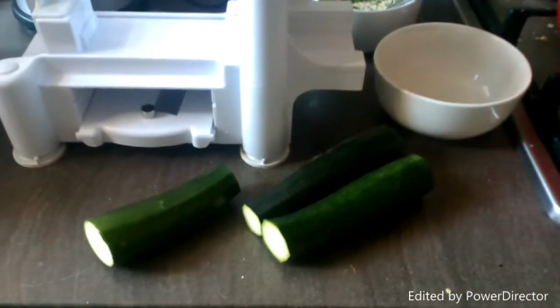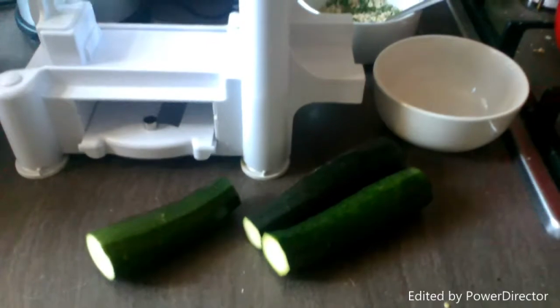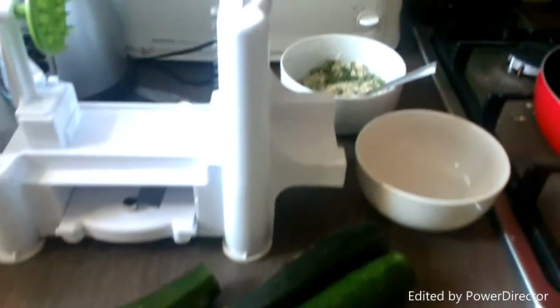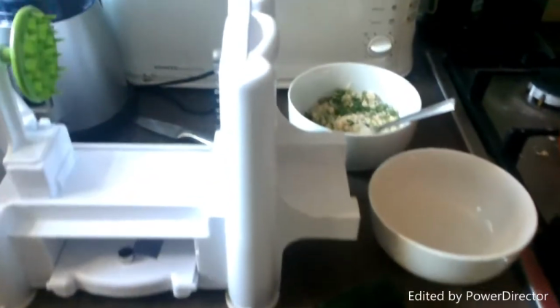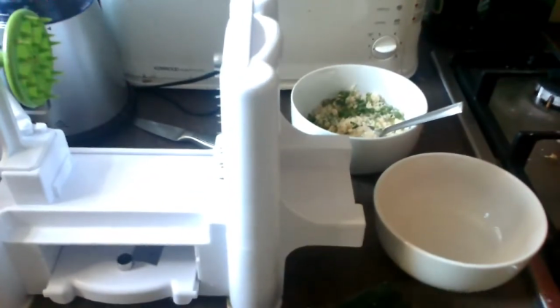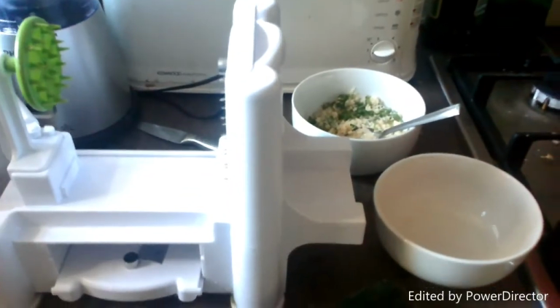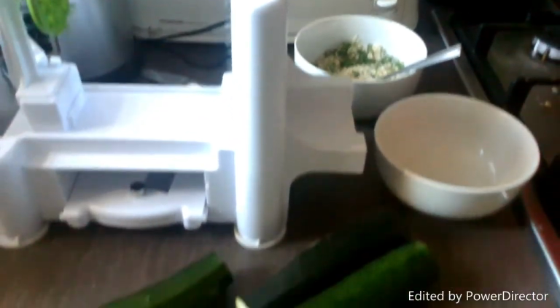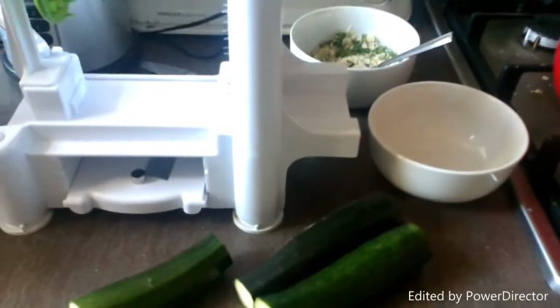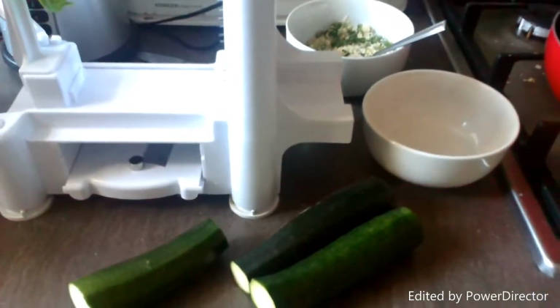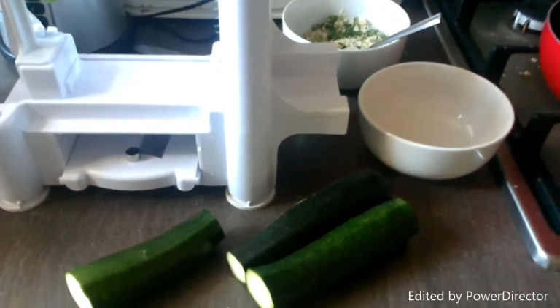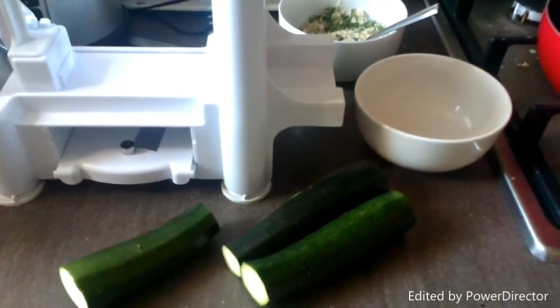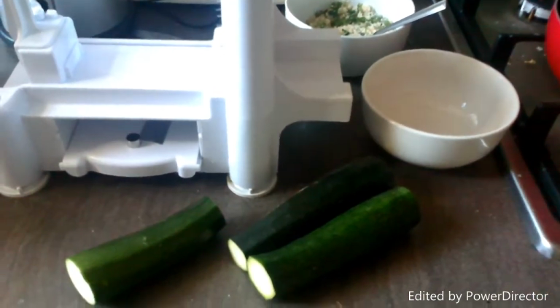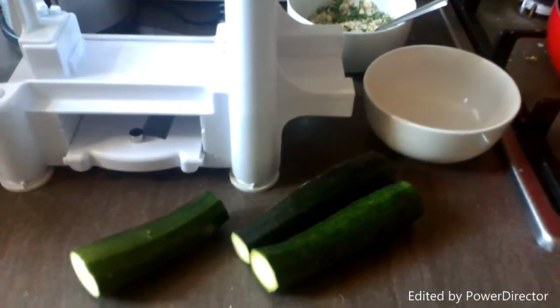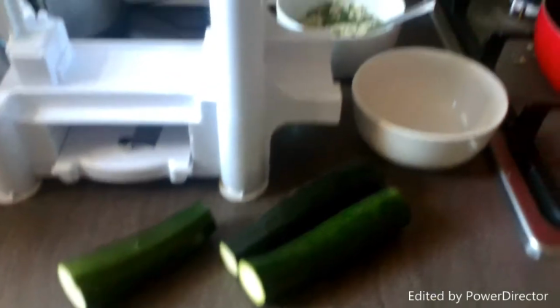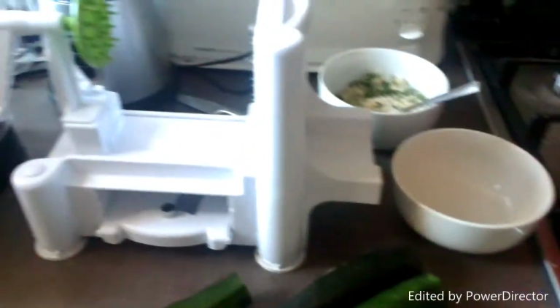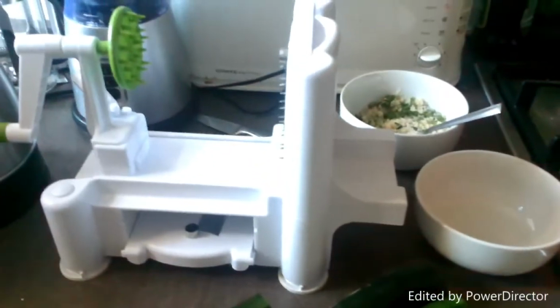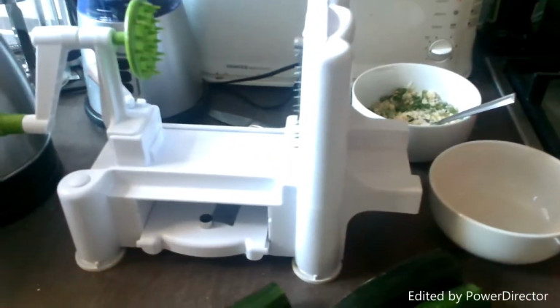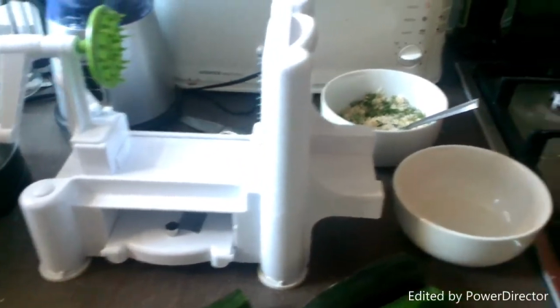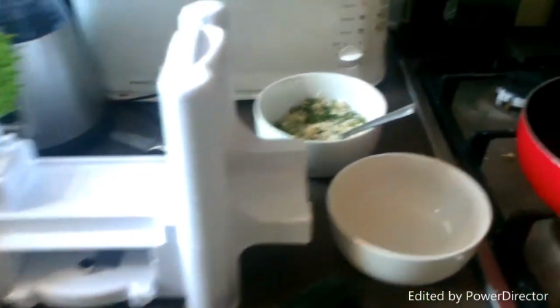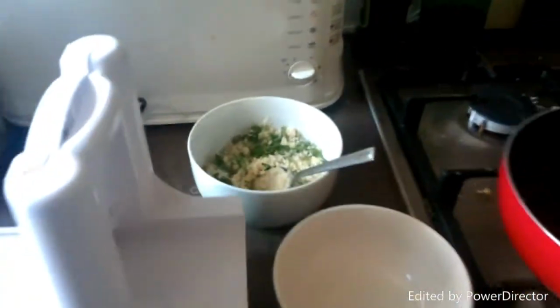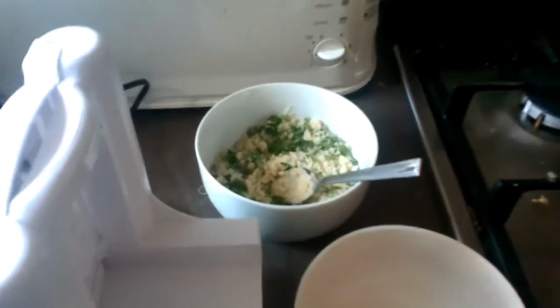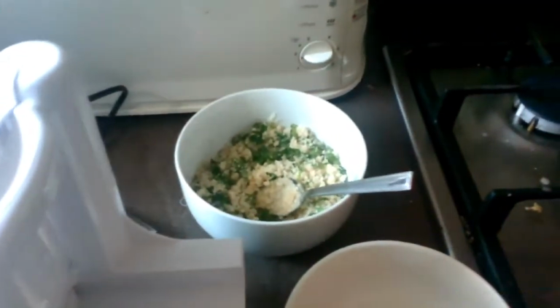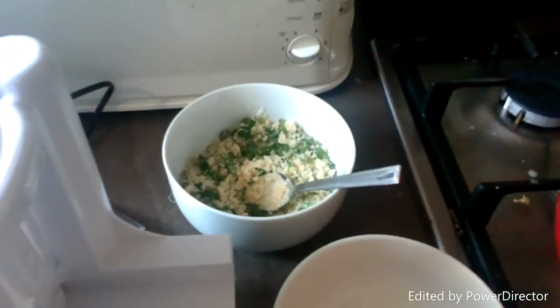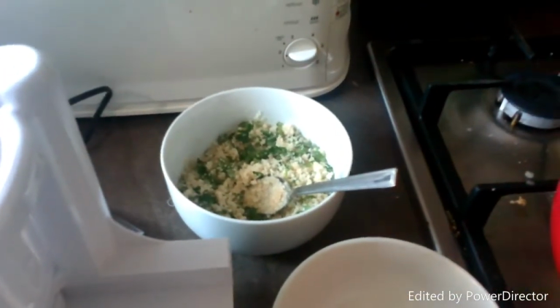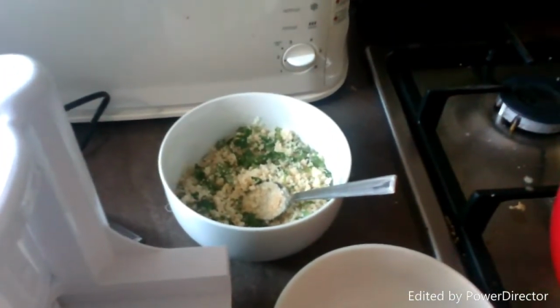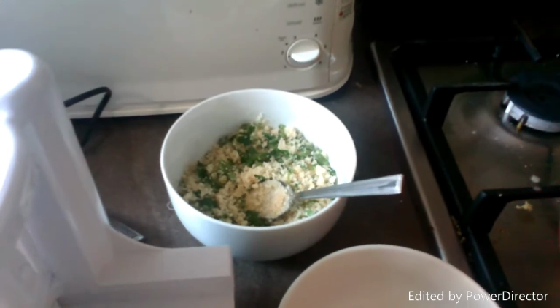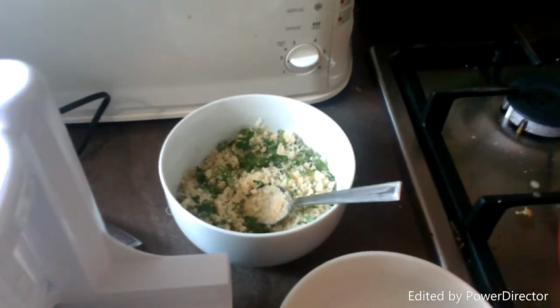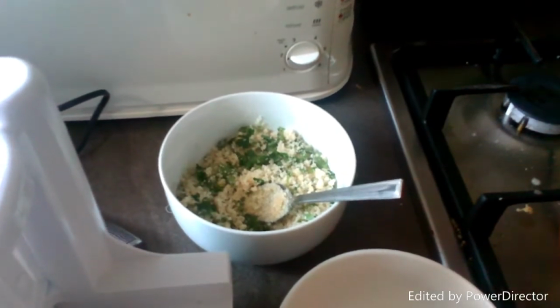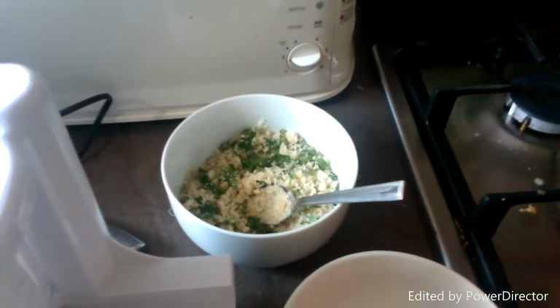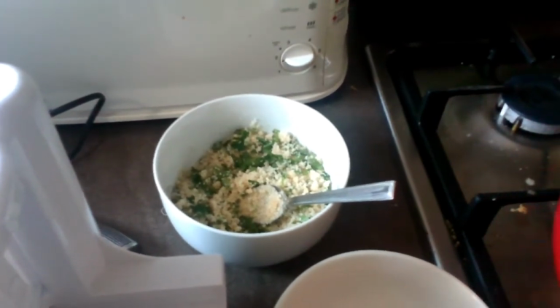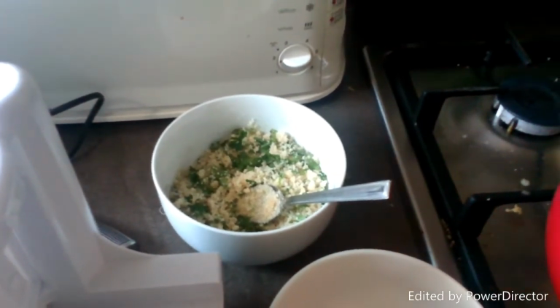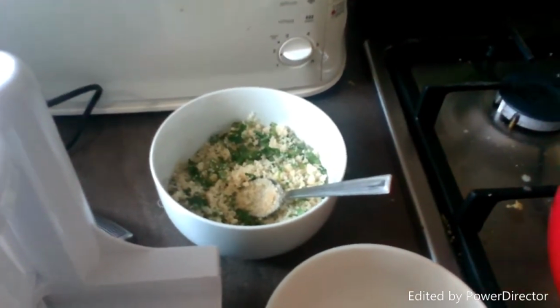So here we have all the ingredients for the courgette pappardelle — courgette obviously, I'm going to use my new fancy gadget, and in here we have ground almonds, parsley, and two teaspoons of garlic.